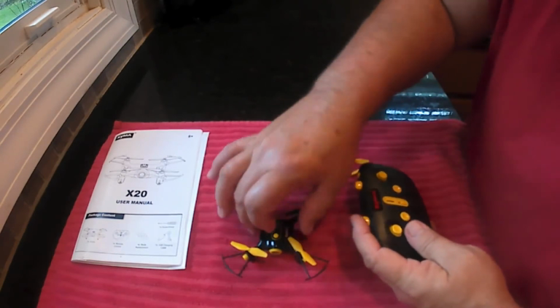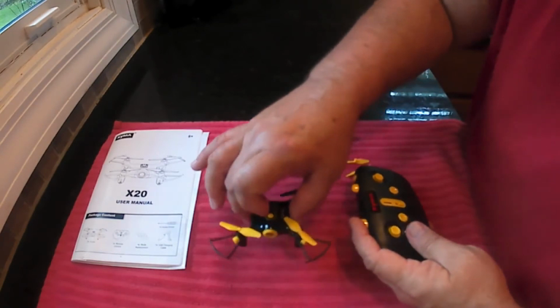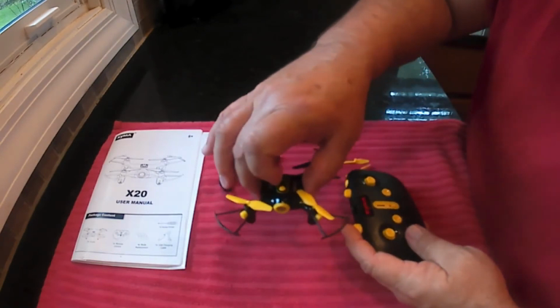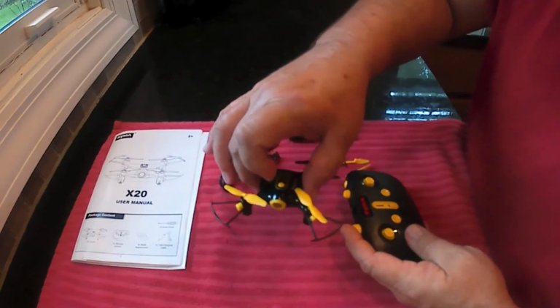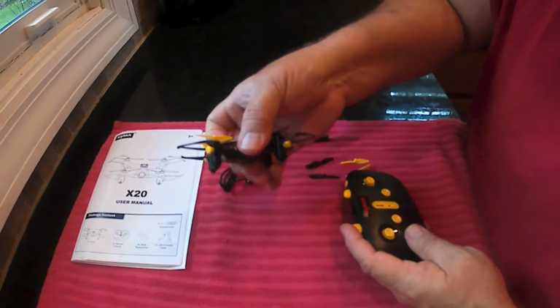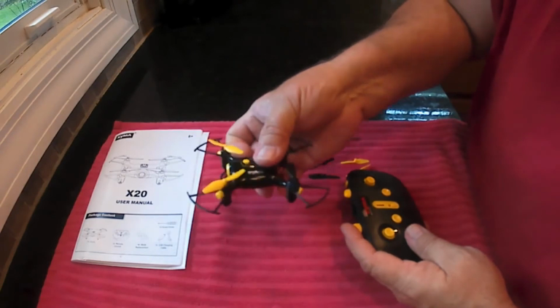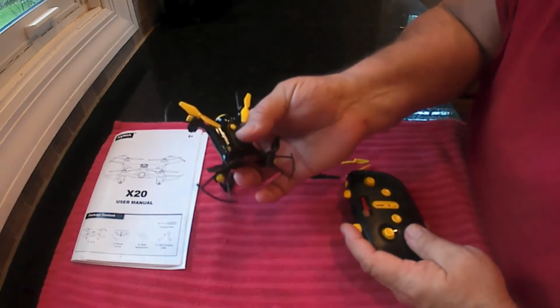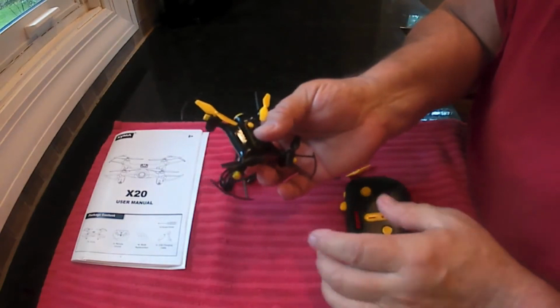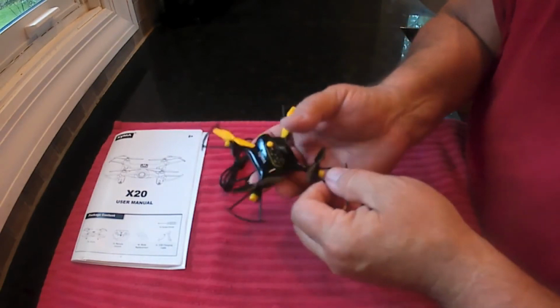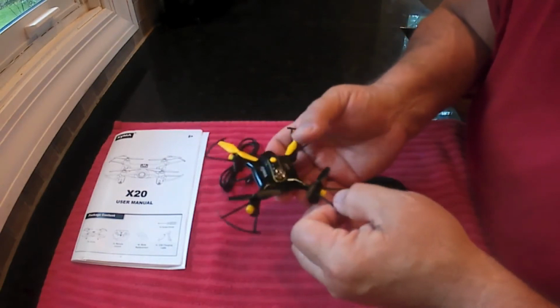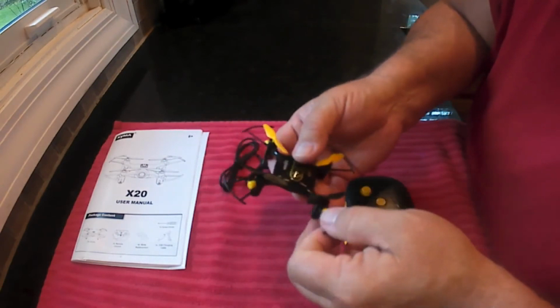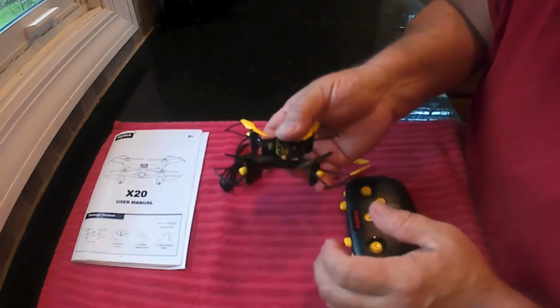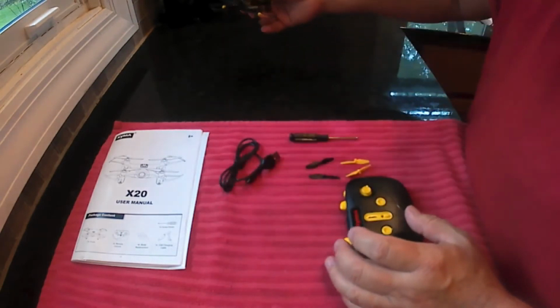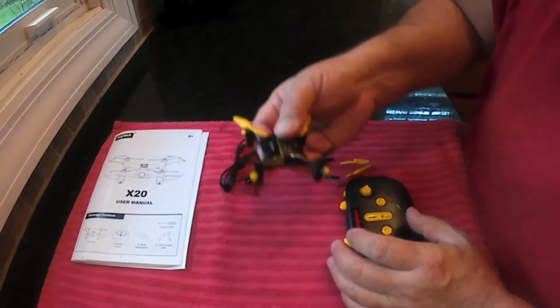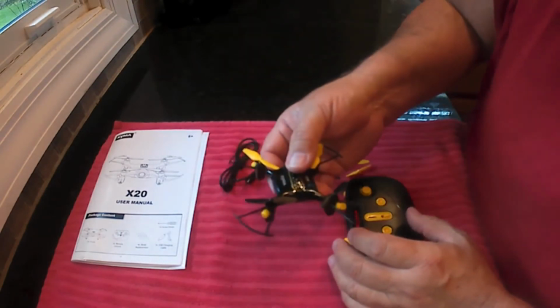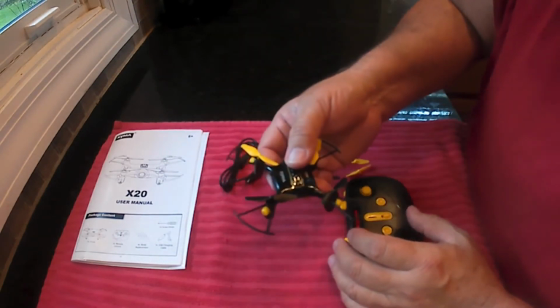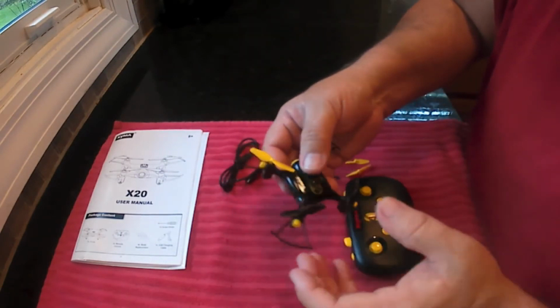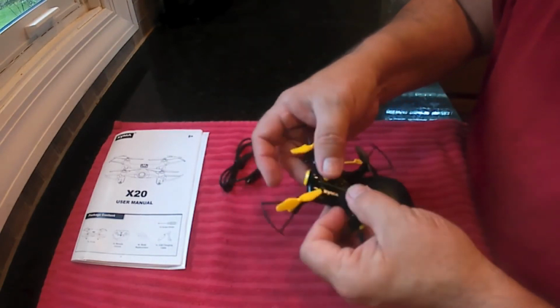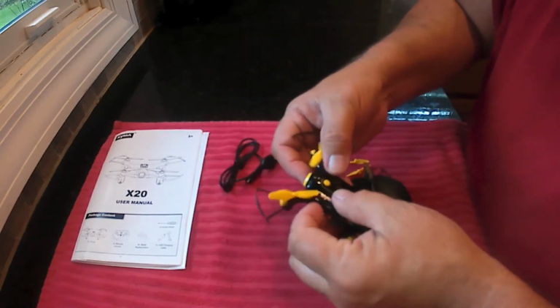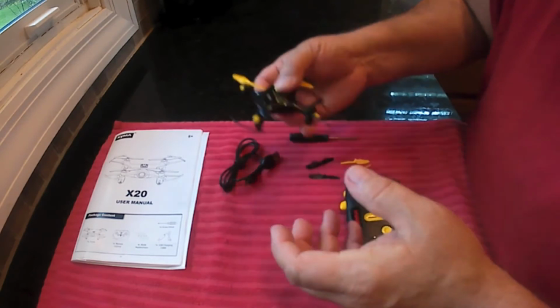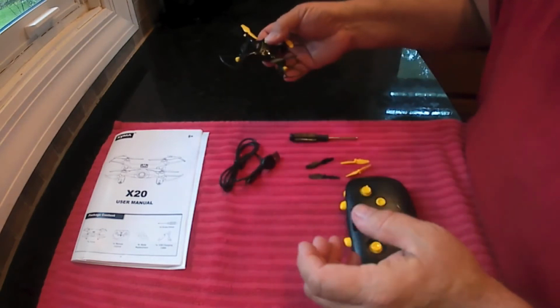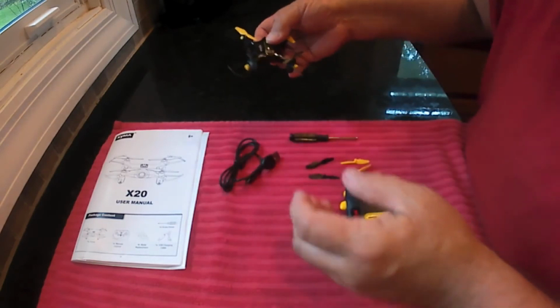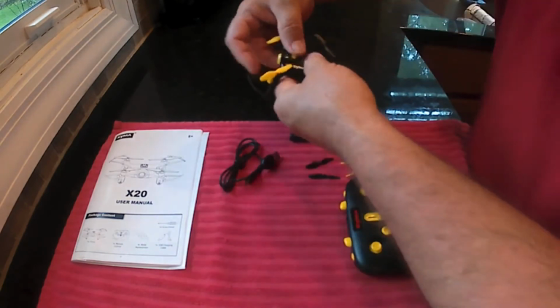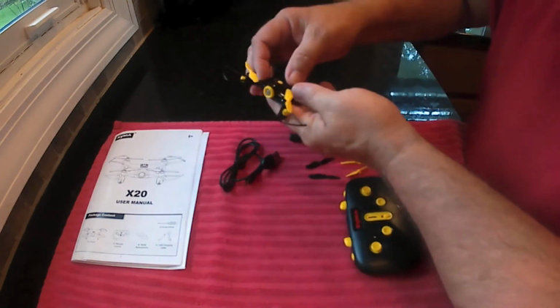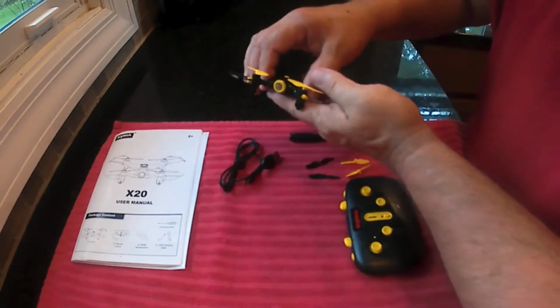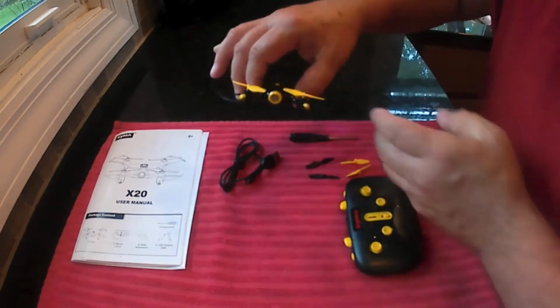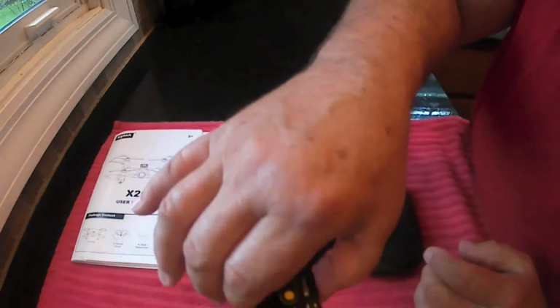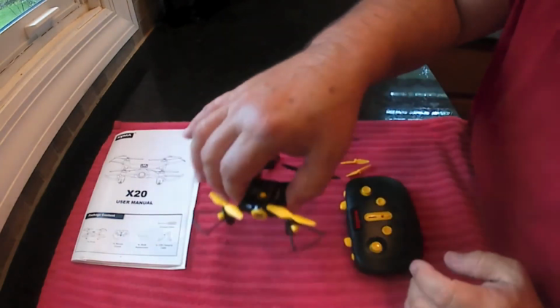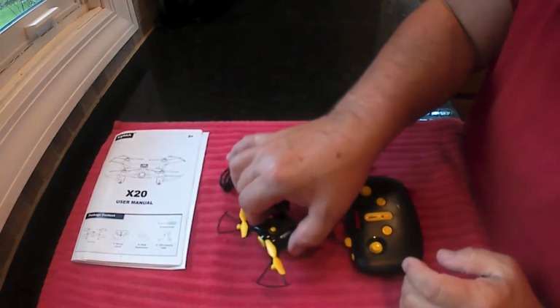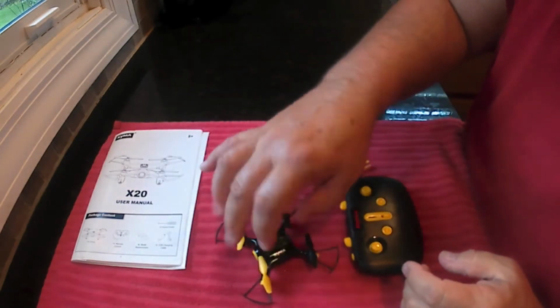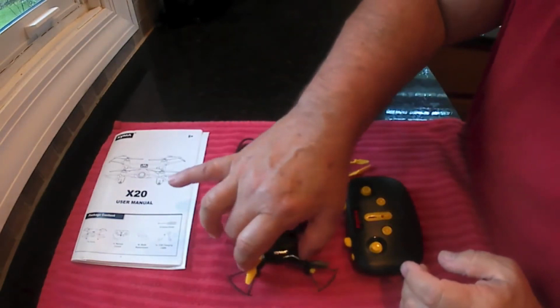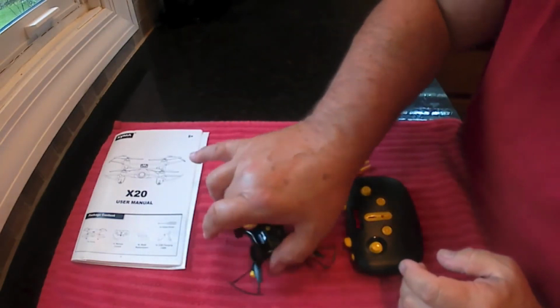Headless mode is when the drone doesn't care which way it's facing. If you push away, it'll go away from you. Normally if you push away and the drone is turned the other way, it's gonna go the opposite direction. That's what headless mode does for you.